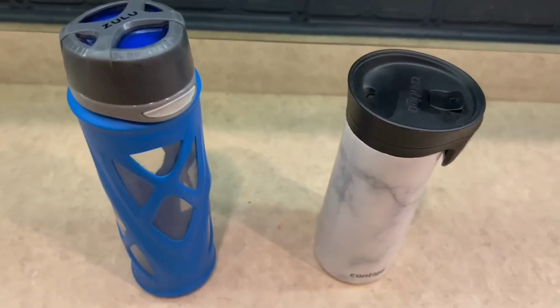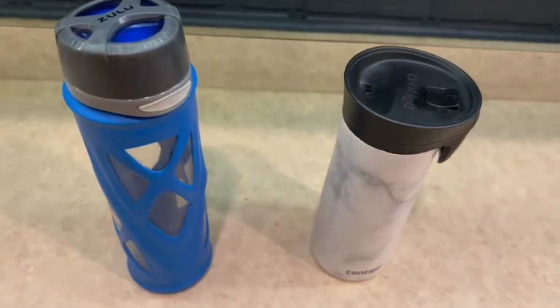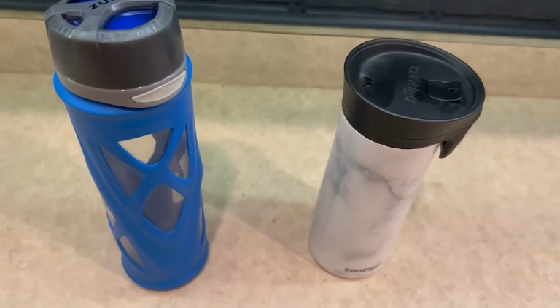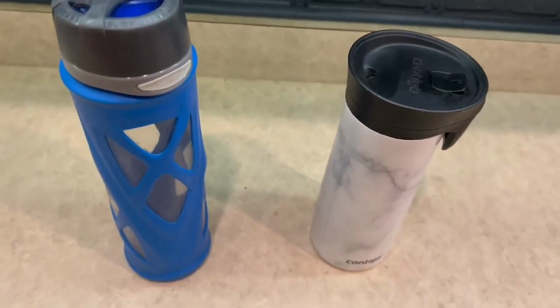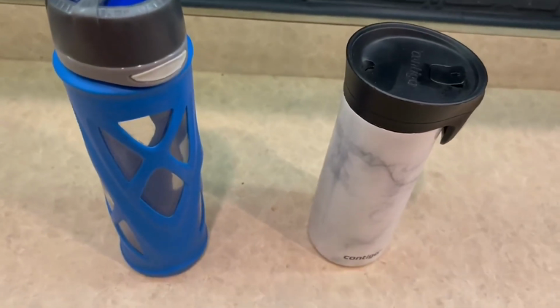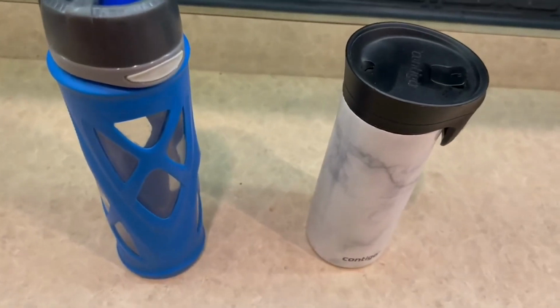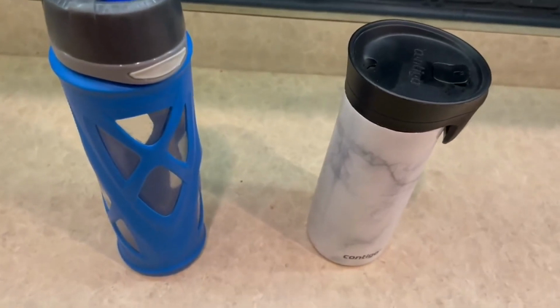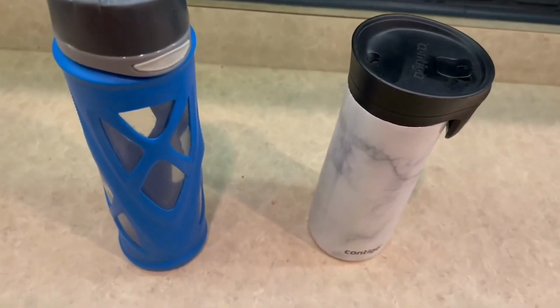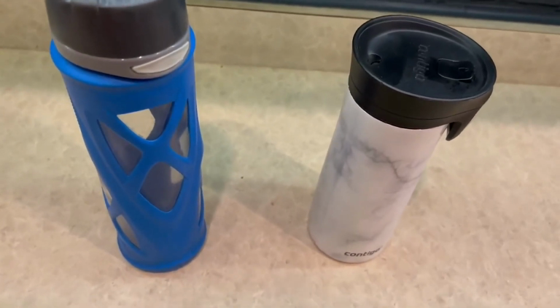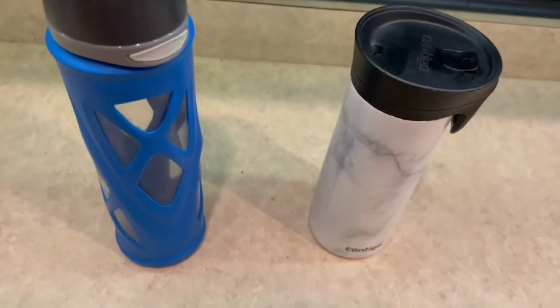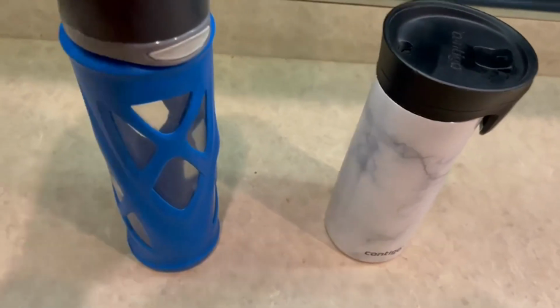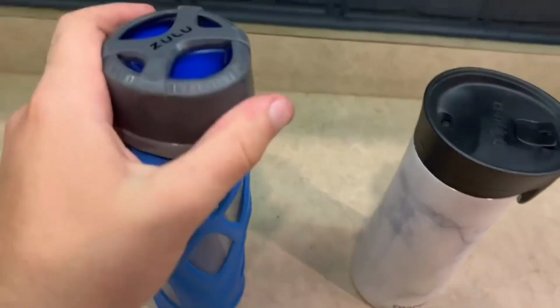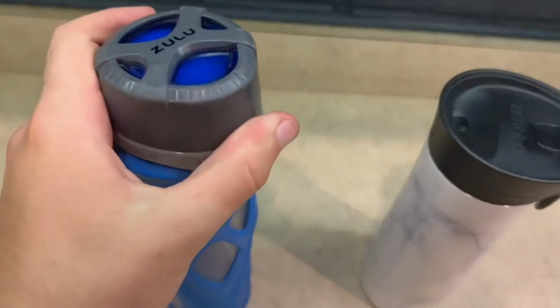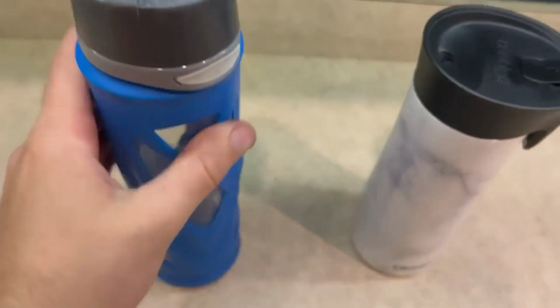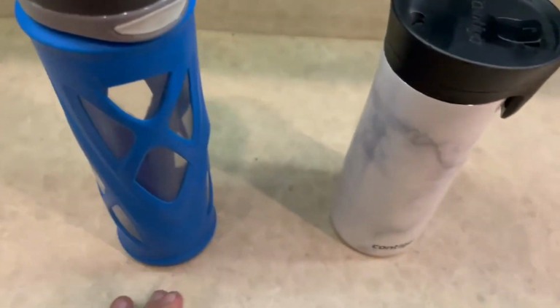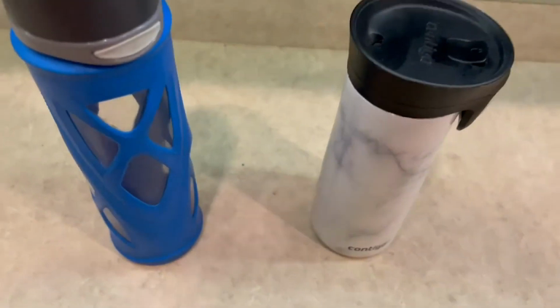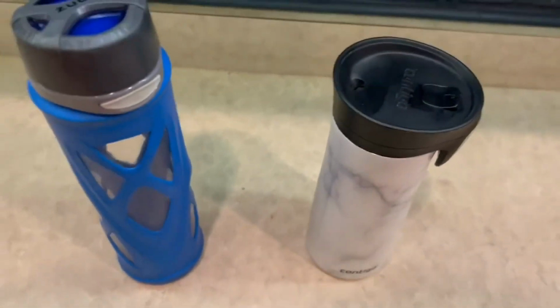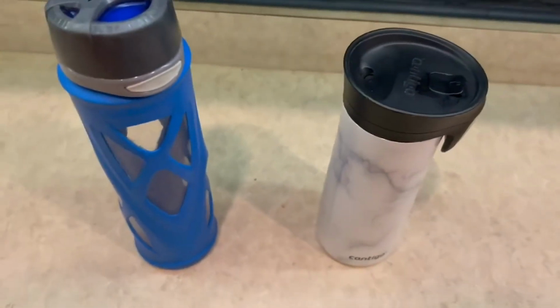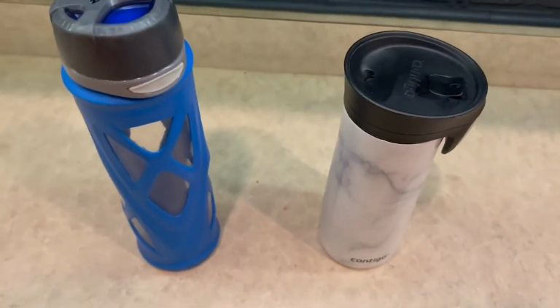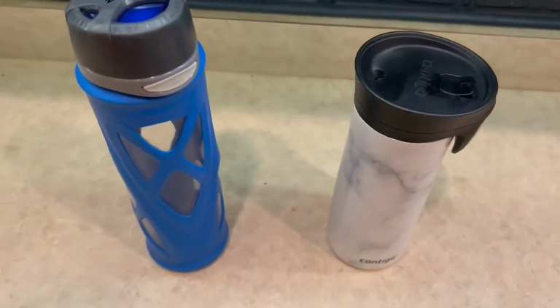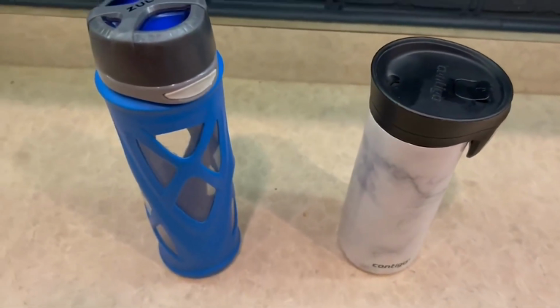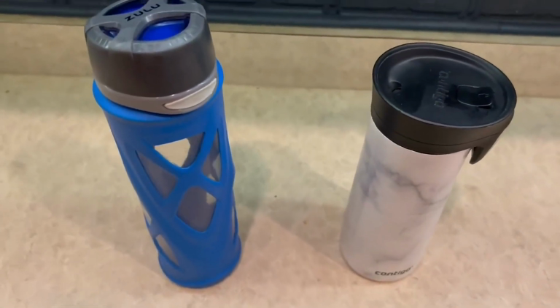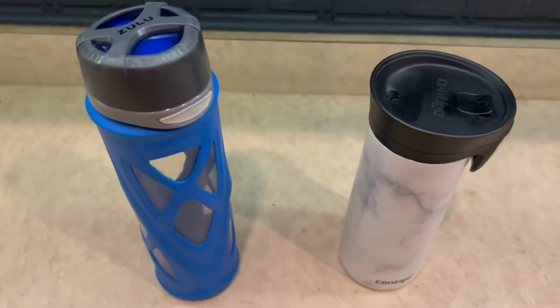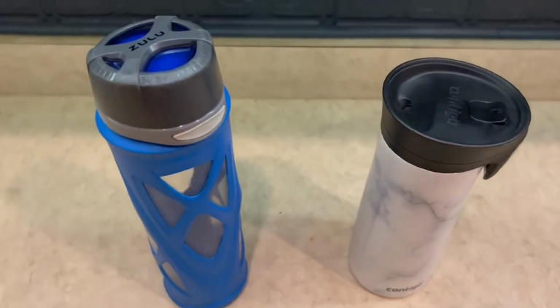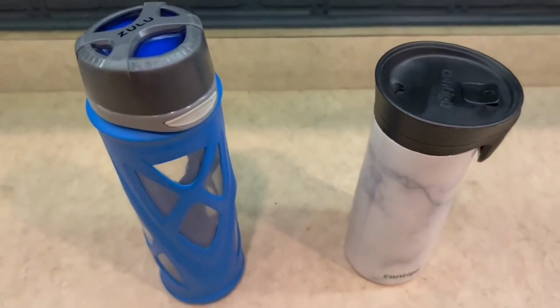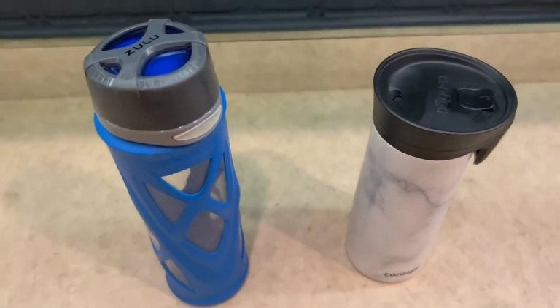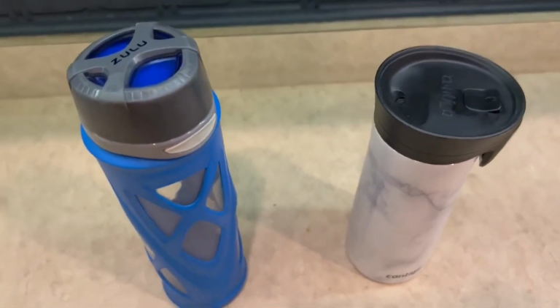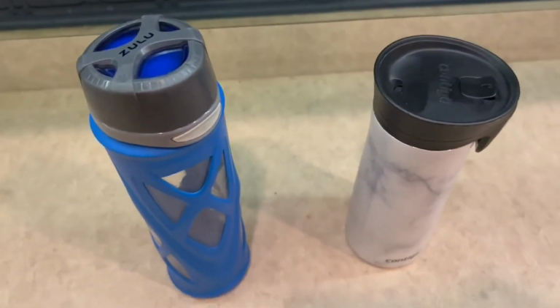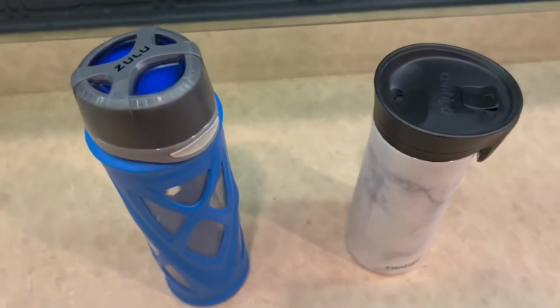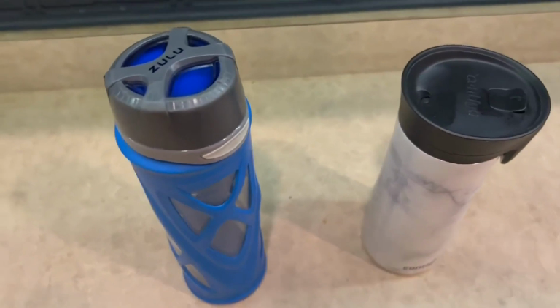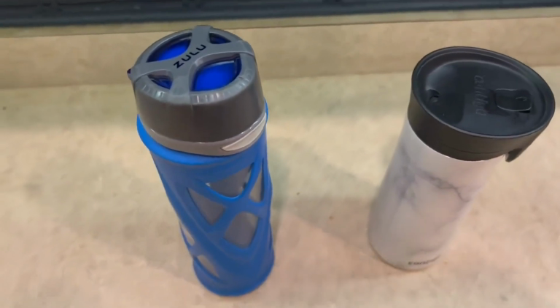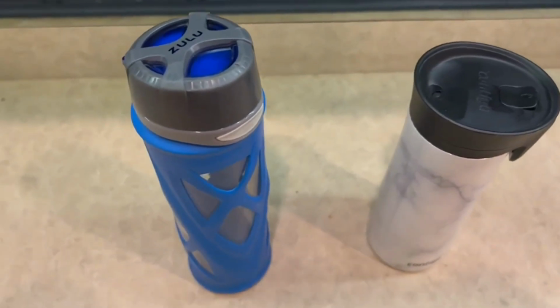Hello guys, so today I'm doing a comparison video on the Zulu water bottle versus the Contigo water bottle right here. I've had these two for quite a long time now, and I've absolutely loved both of them.